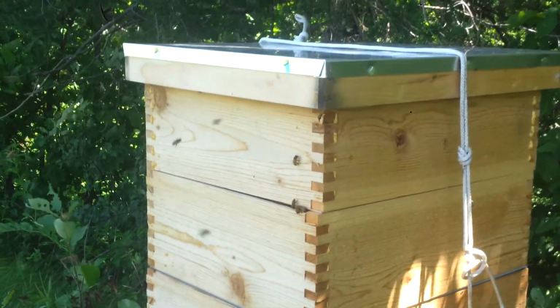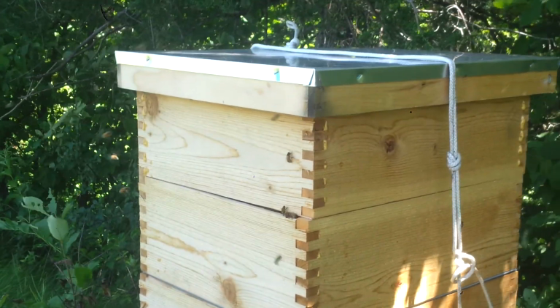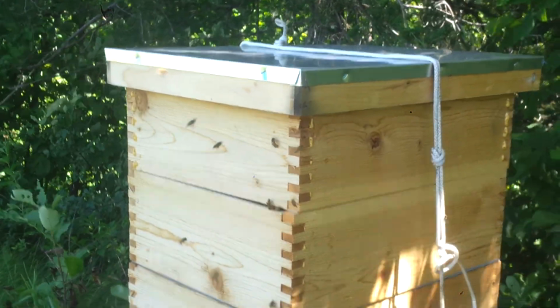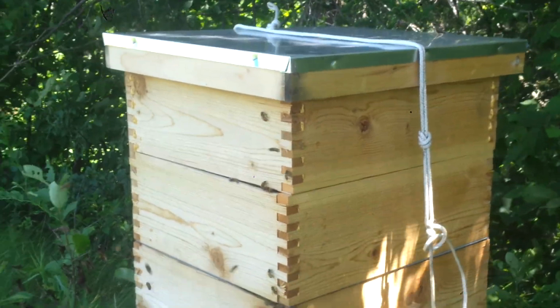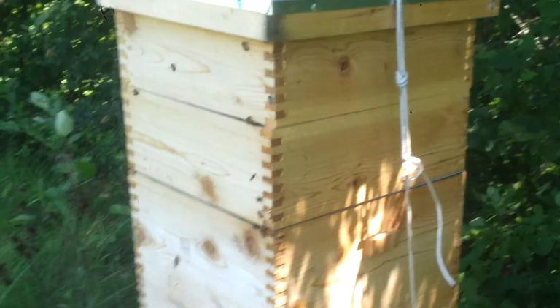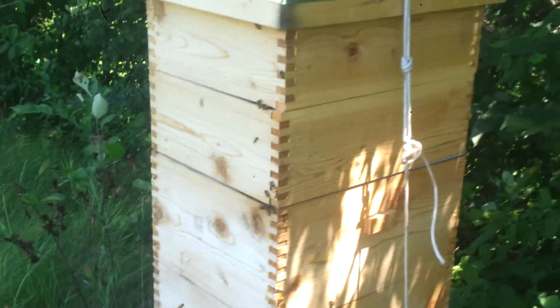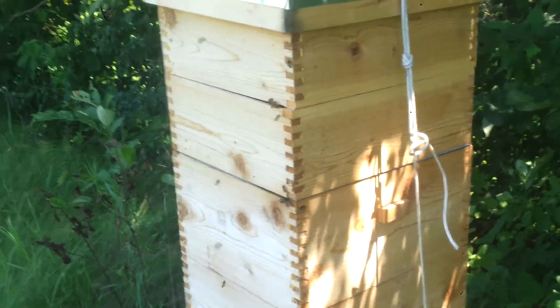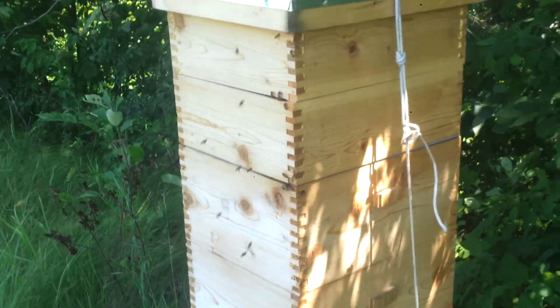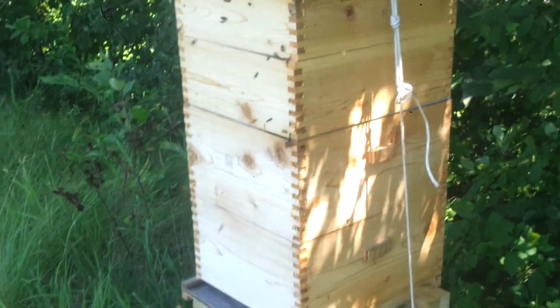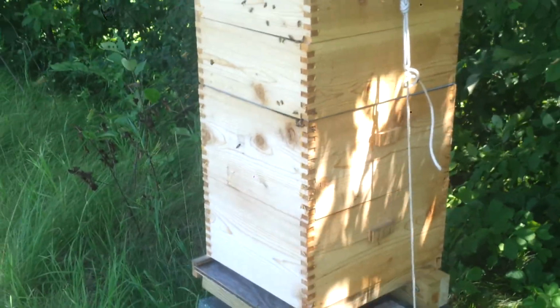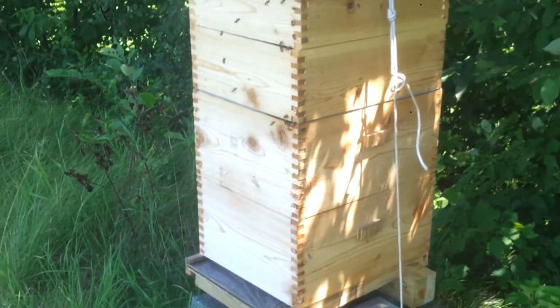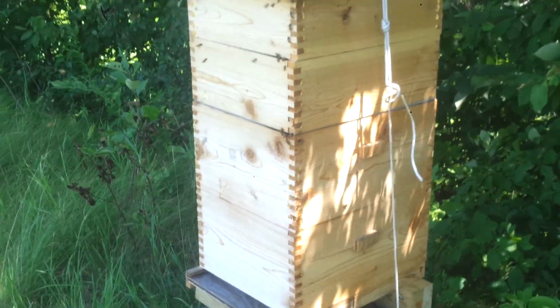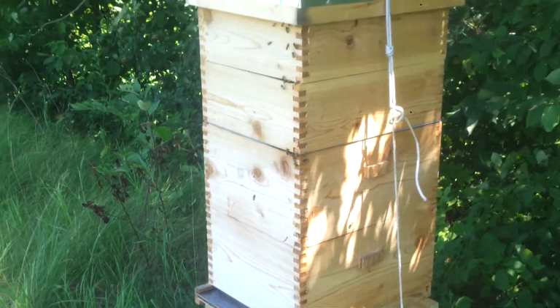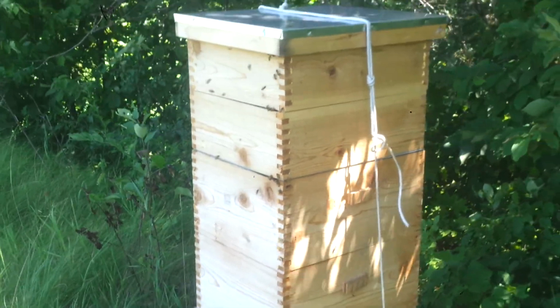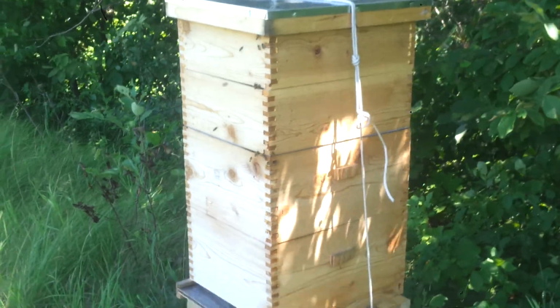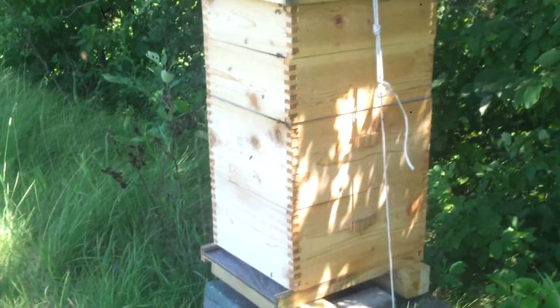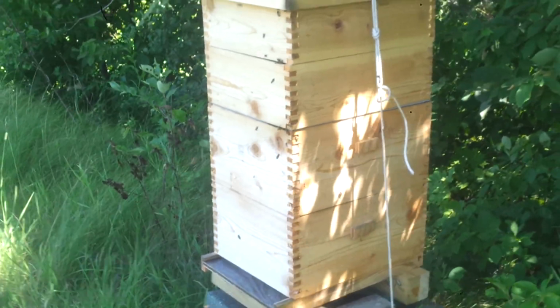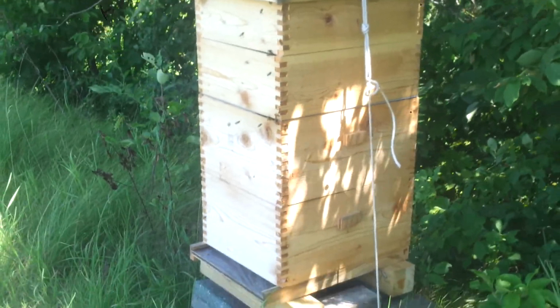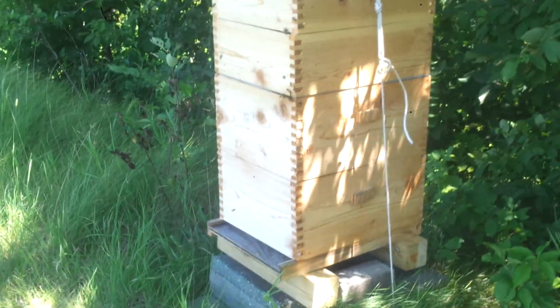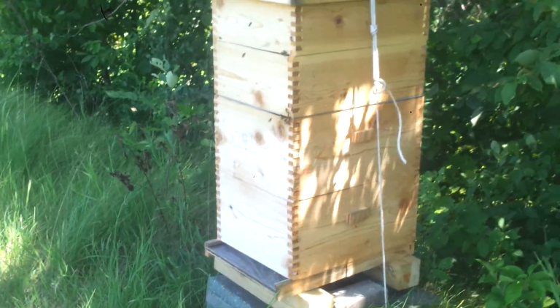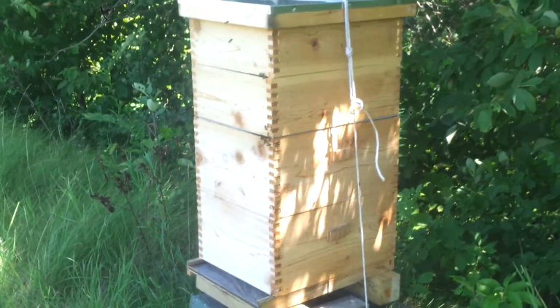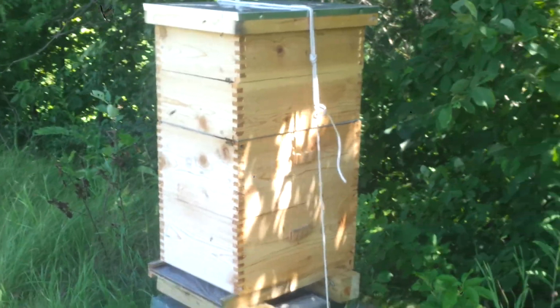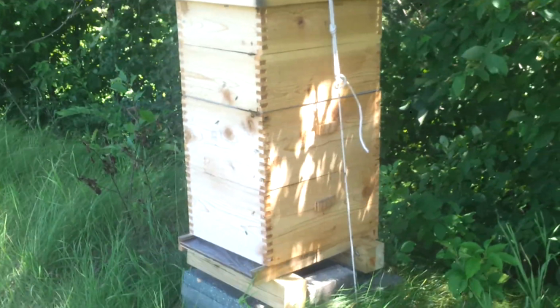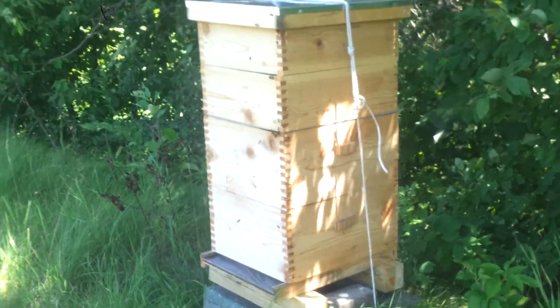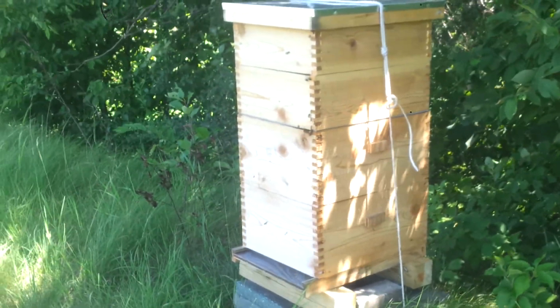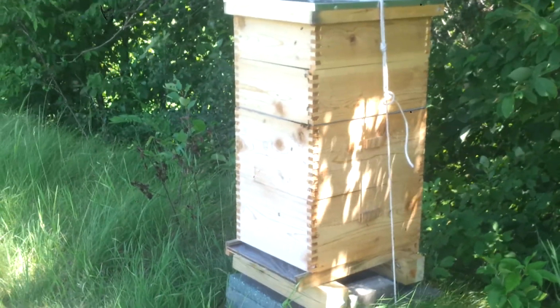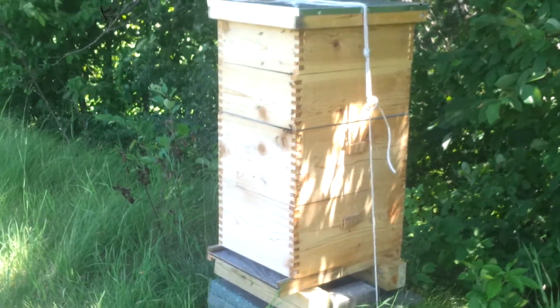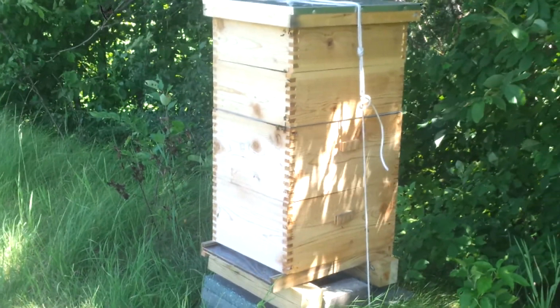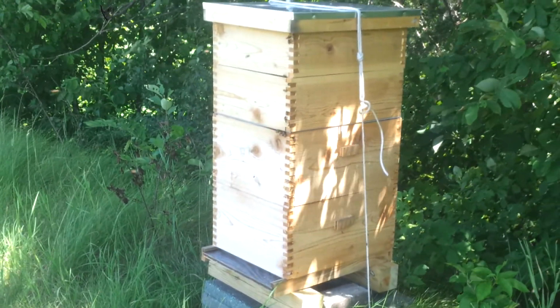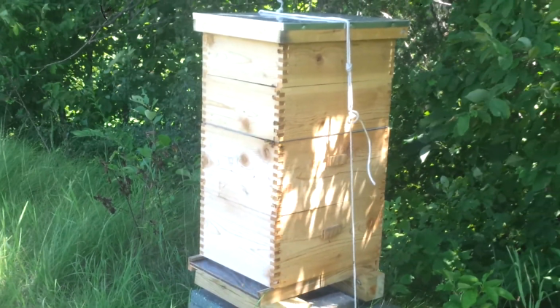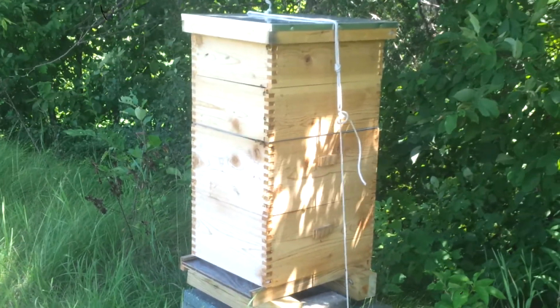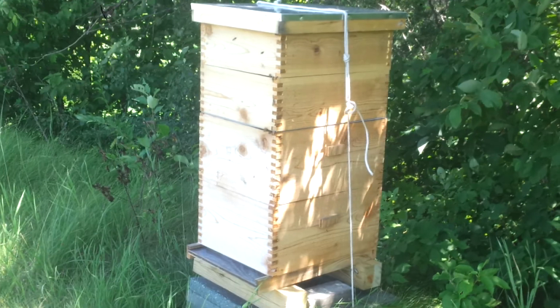But yeah, so that's our rig. We made it all by hand — isn't that cool? Except for the top. I'll get some more pictures and maybe another video here and we'll send them on over.